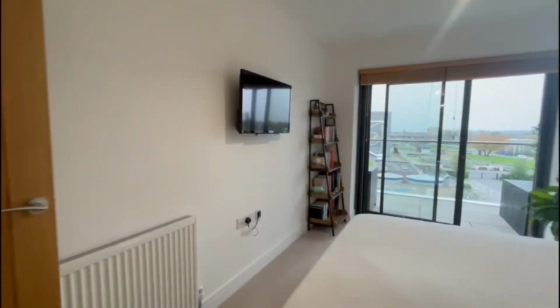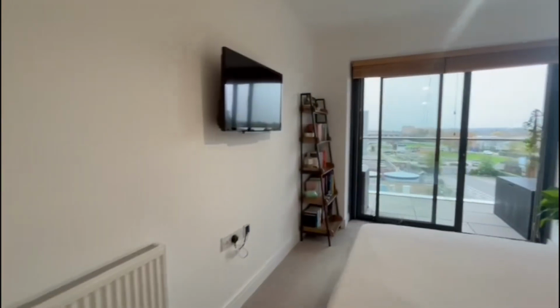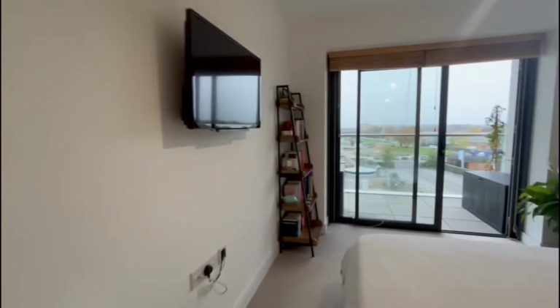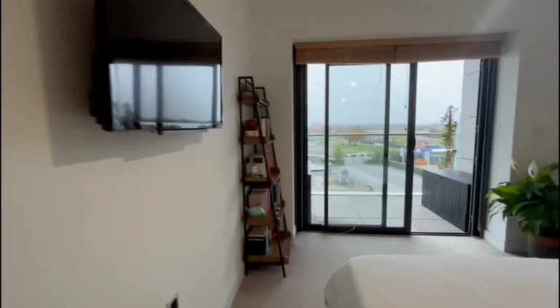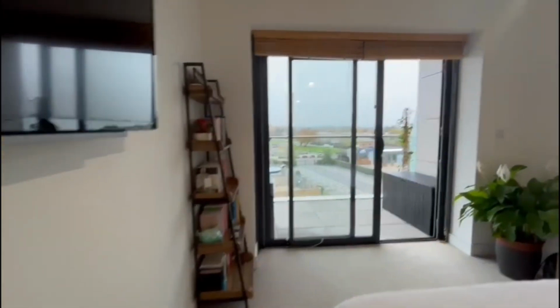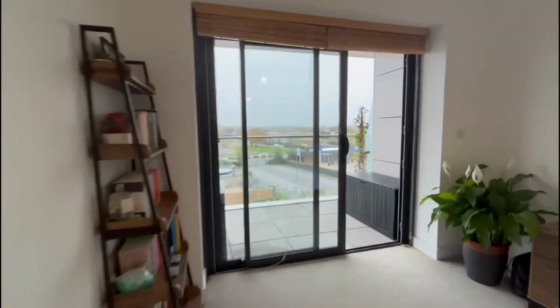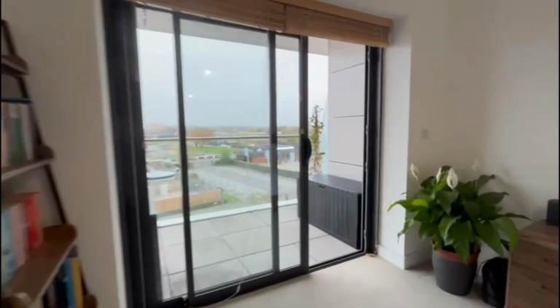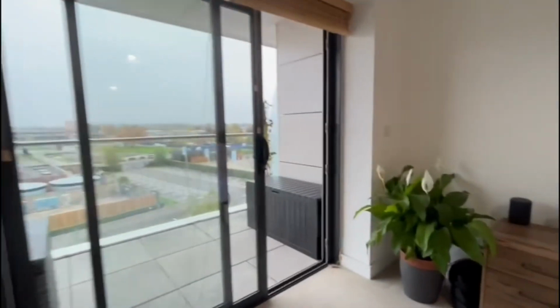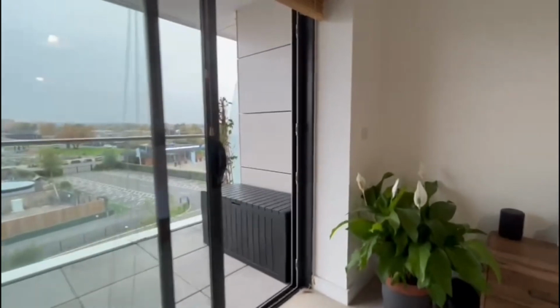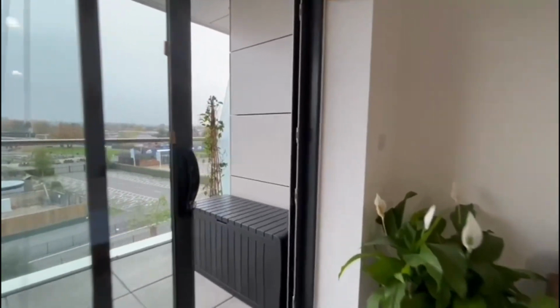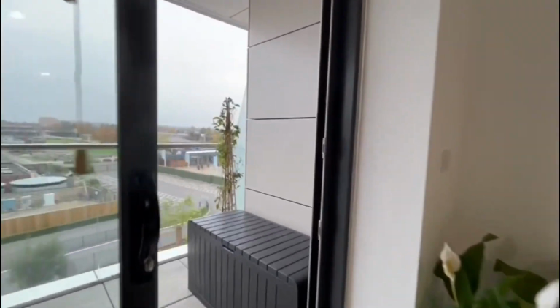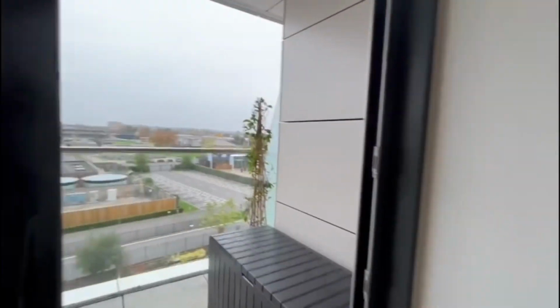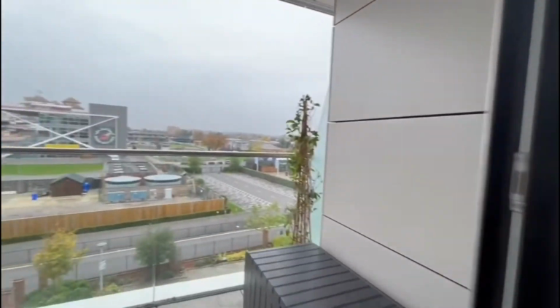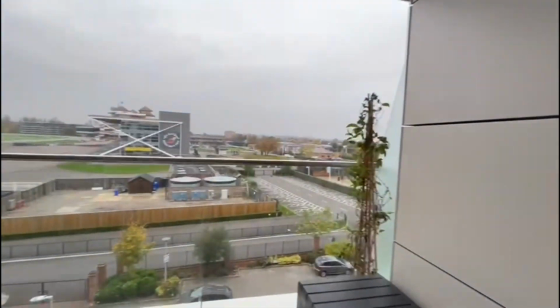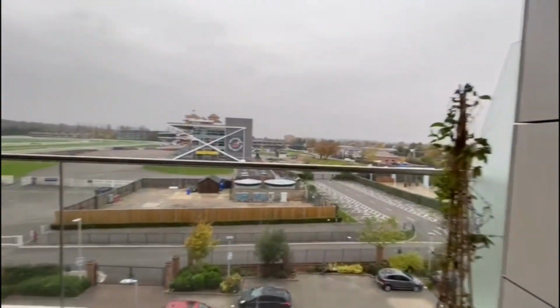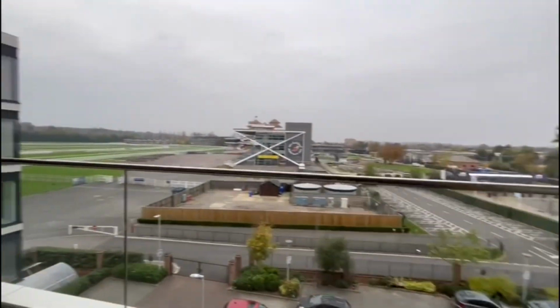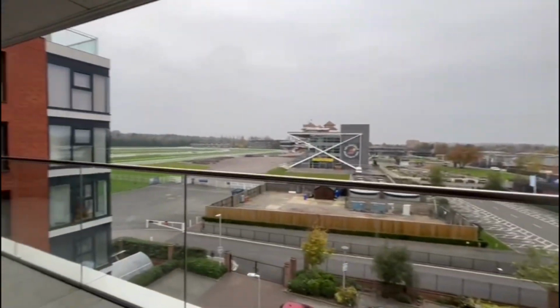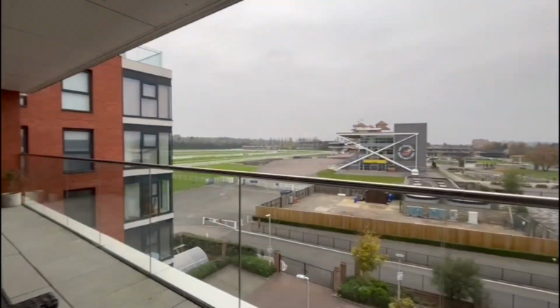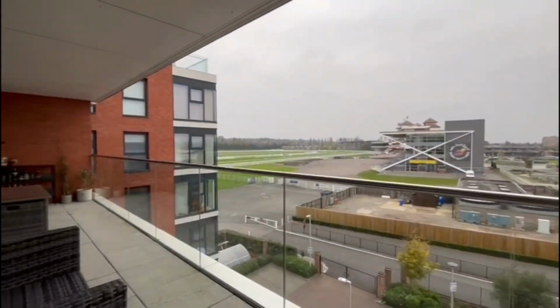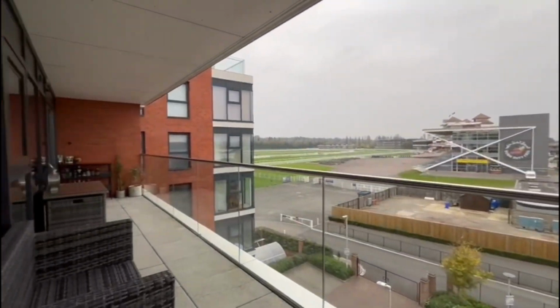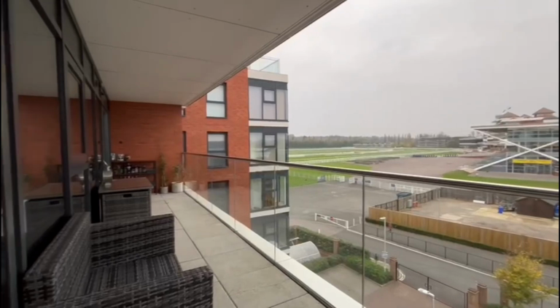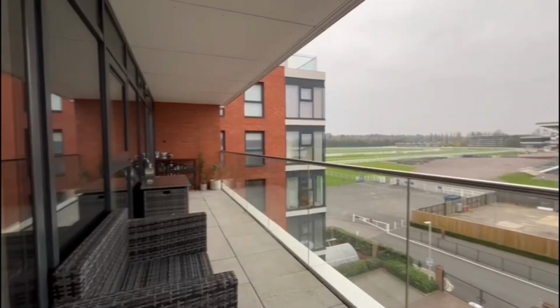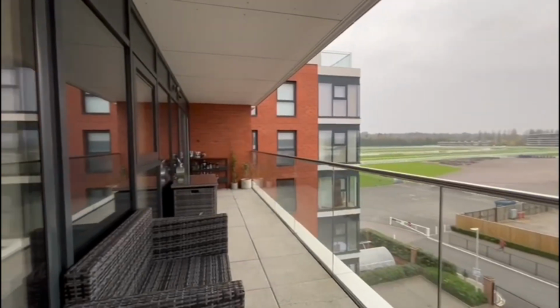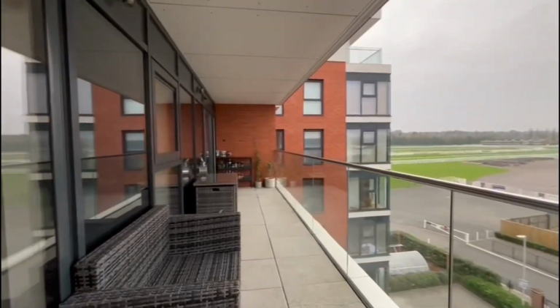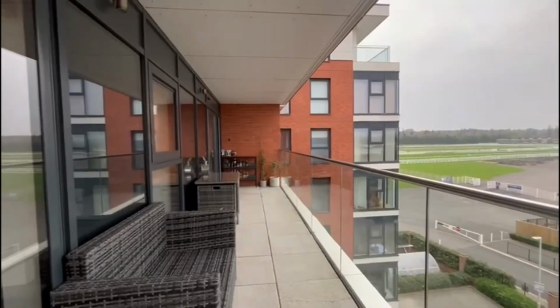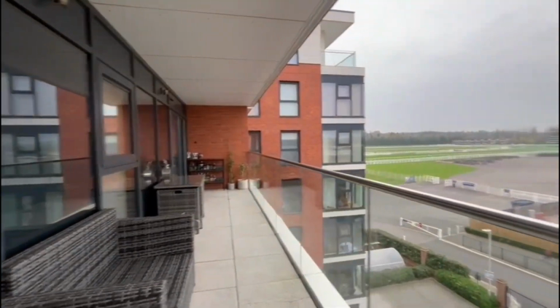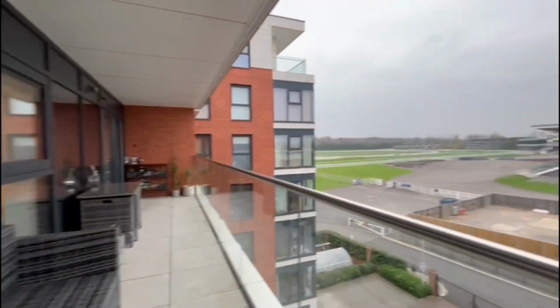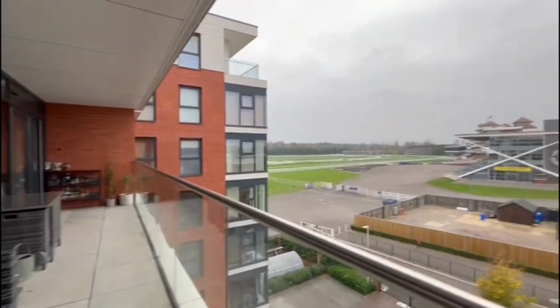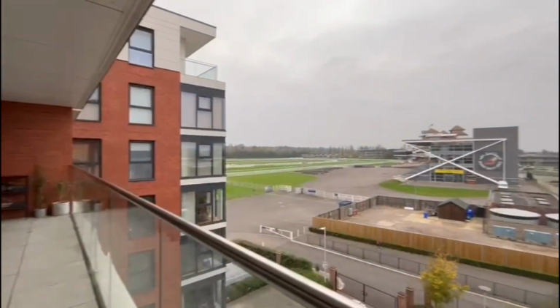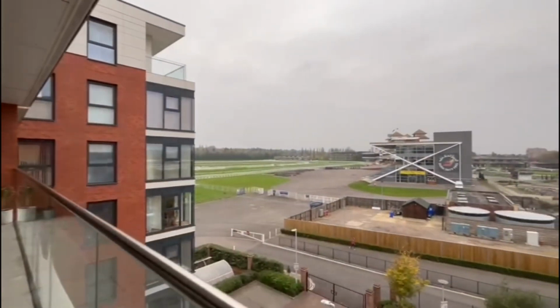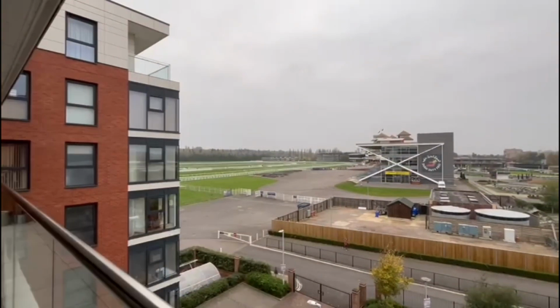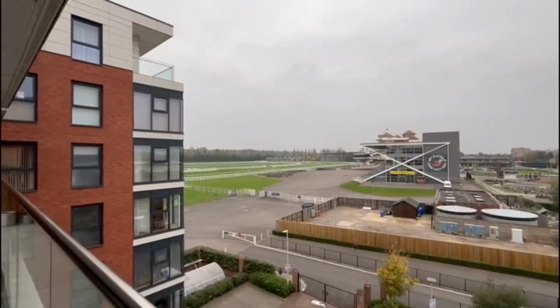And a balcony overlooking the racecourse and the finish line. Great for a race day, and great views across Newbury as well.